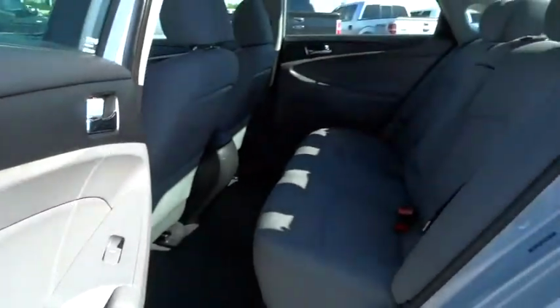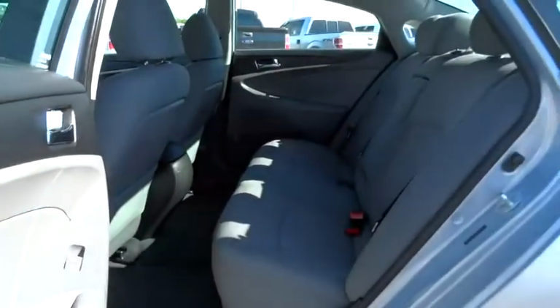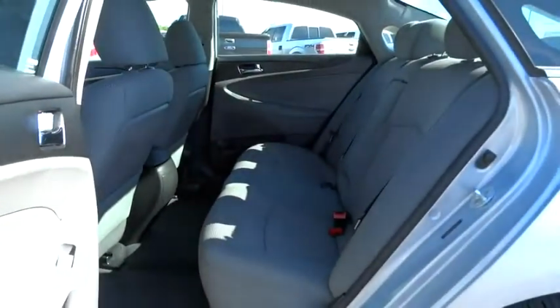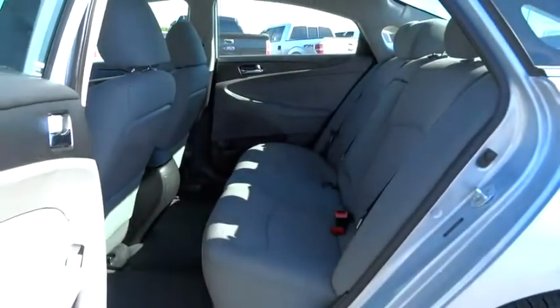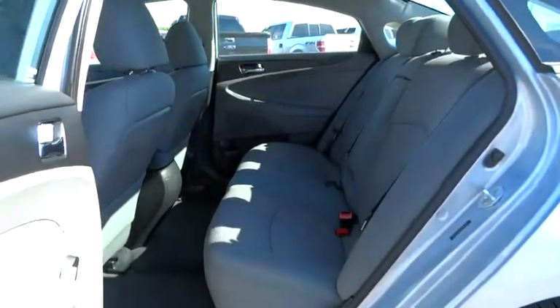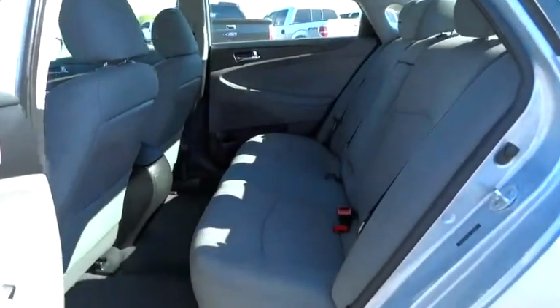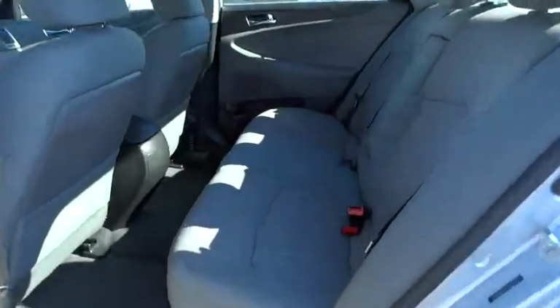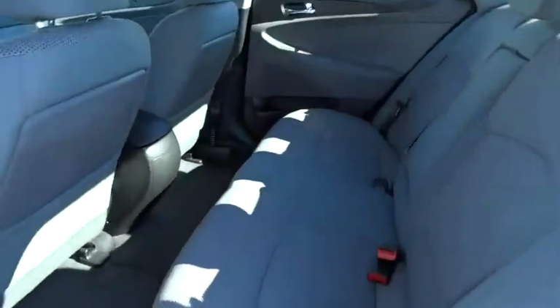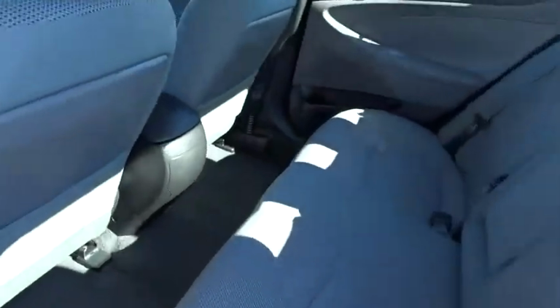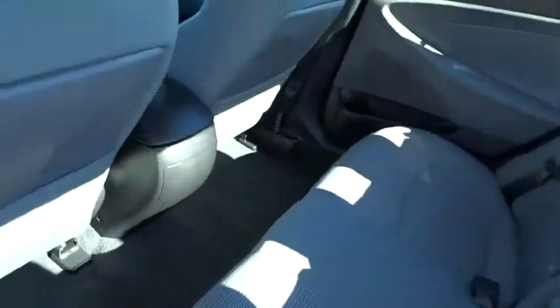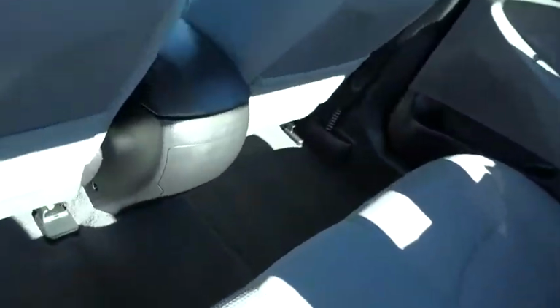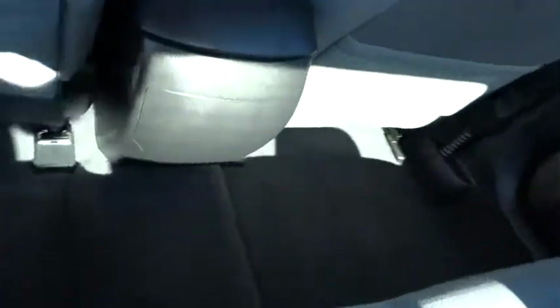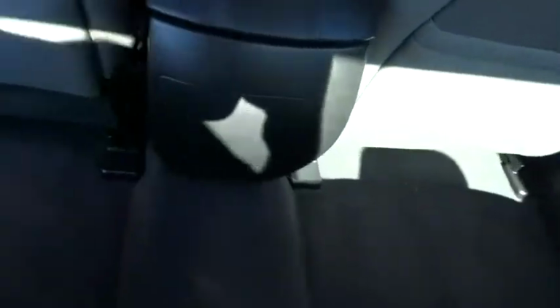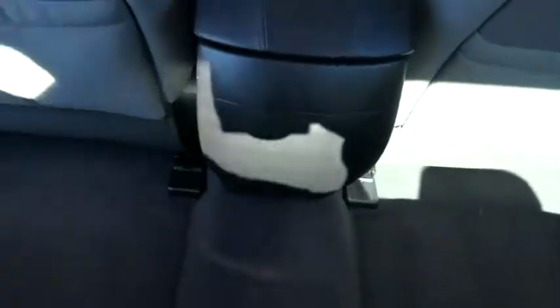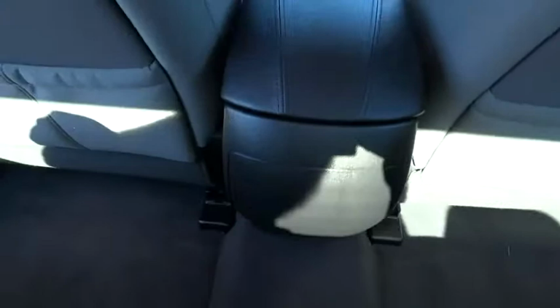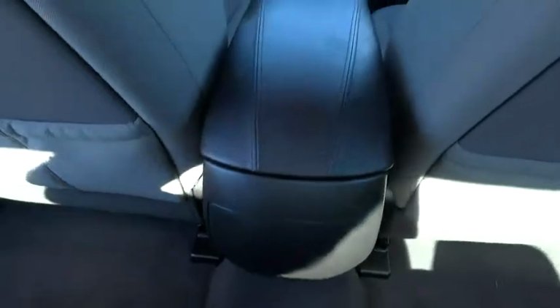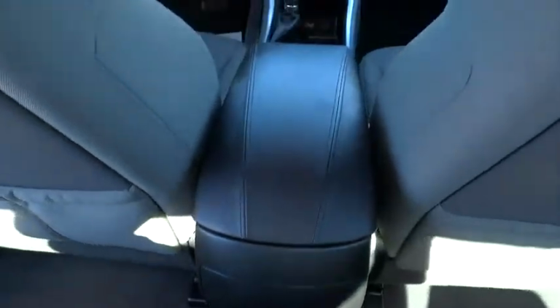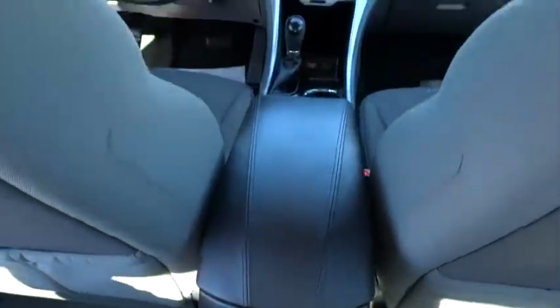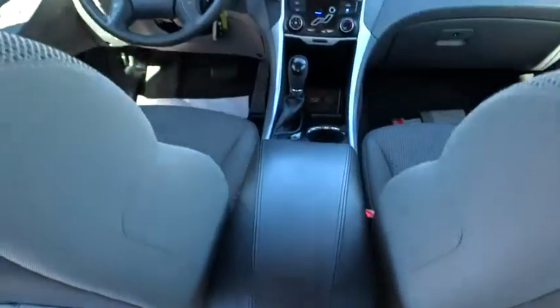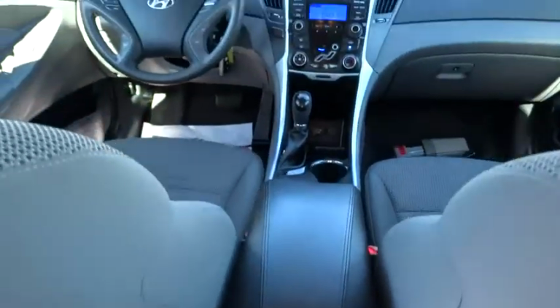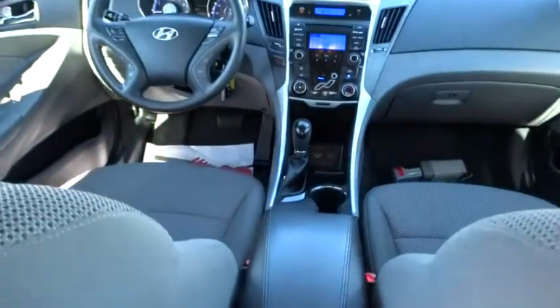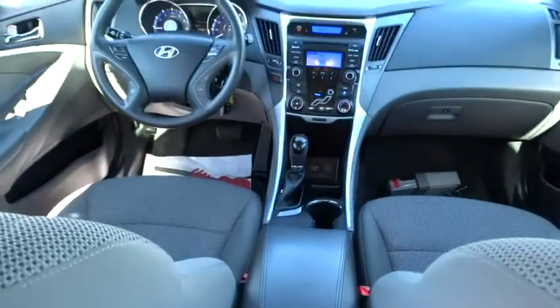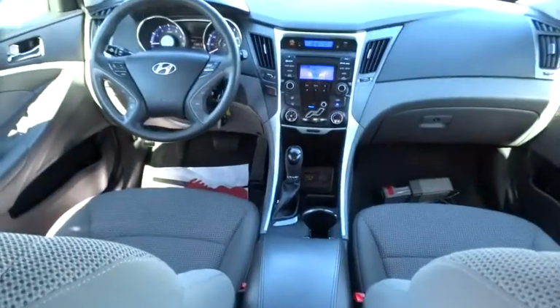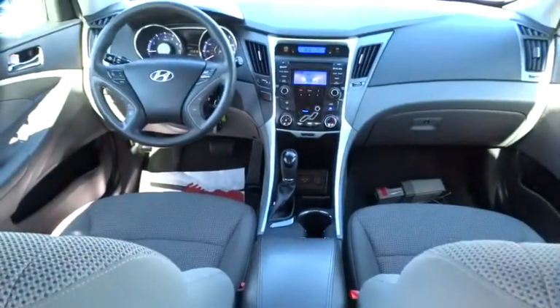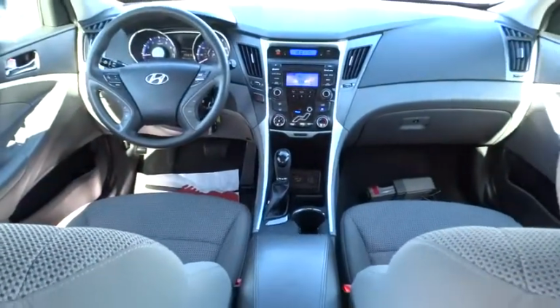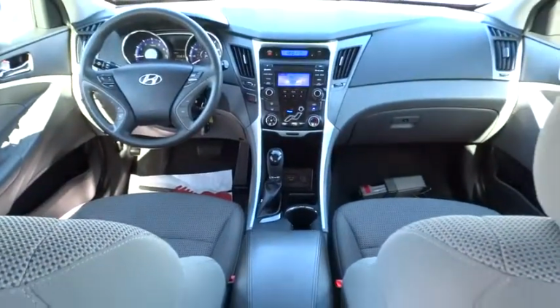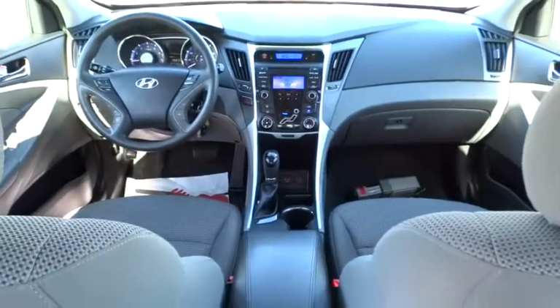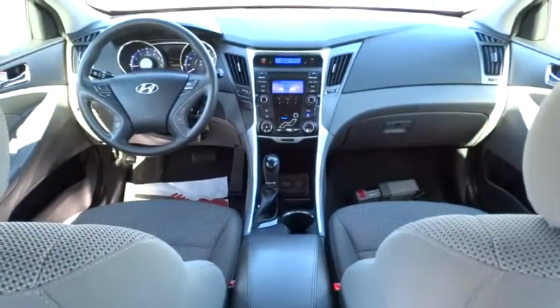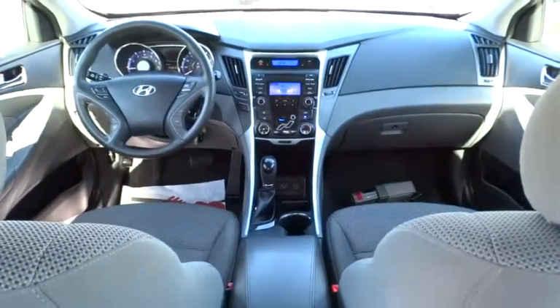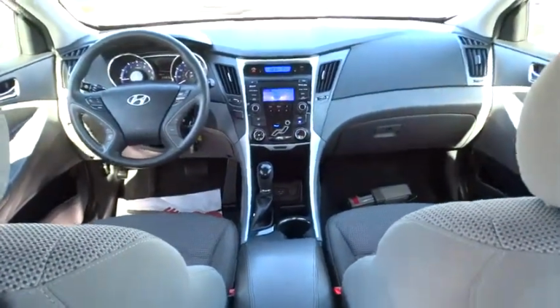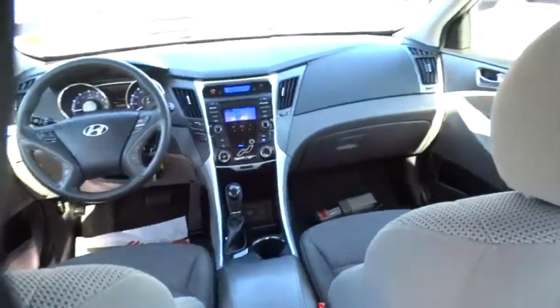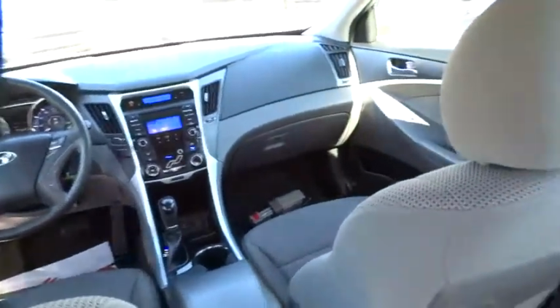Moonroof, leather-wrapped steering wheel, Bluetooth, power steering, adjustable steering wheel, driver airbag, auto-dimming rearview mirror, PPO.